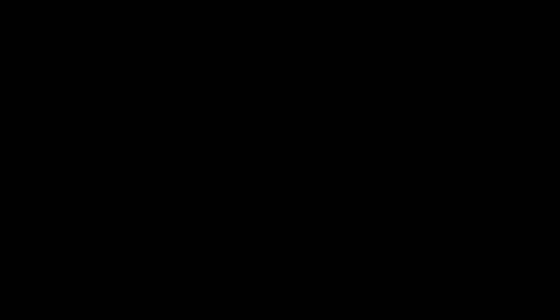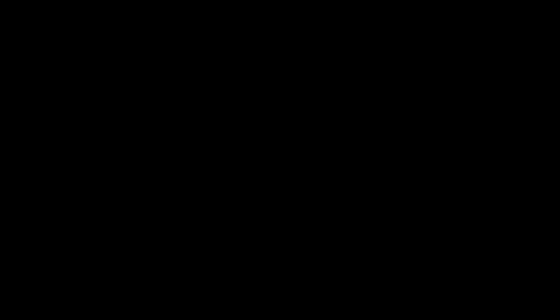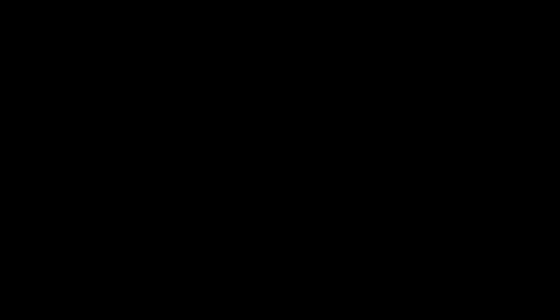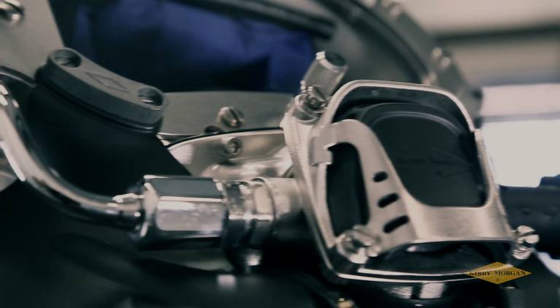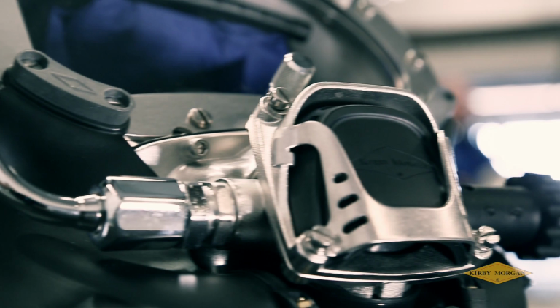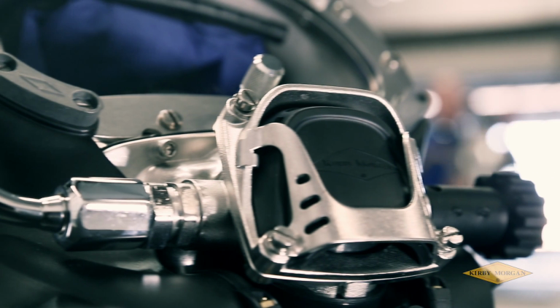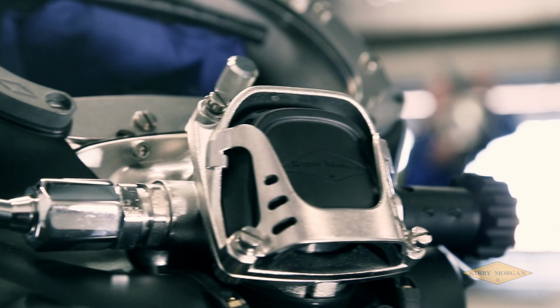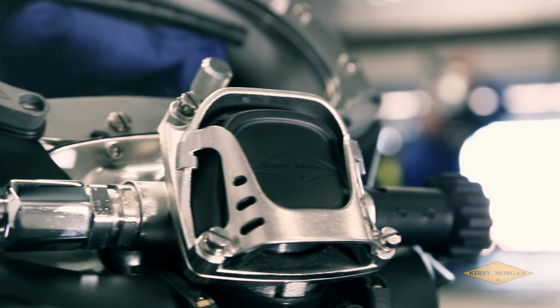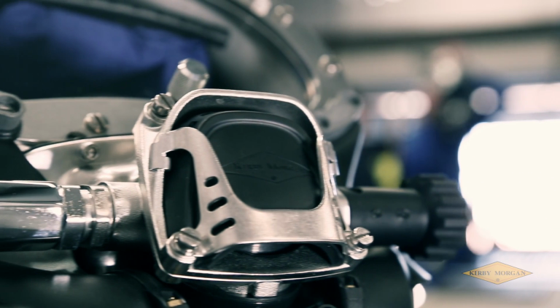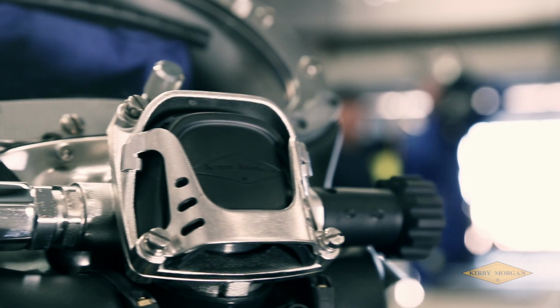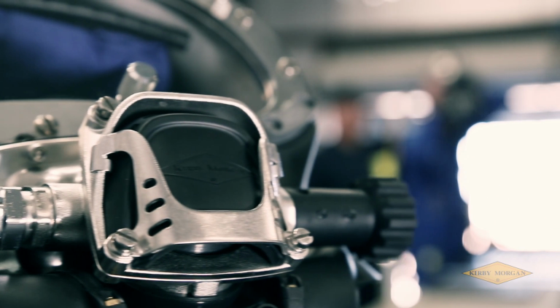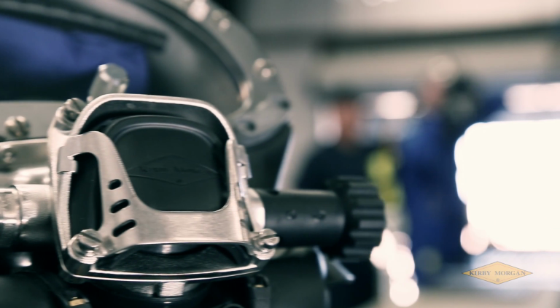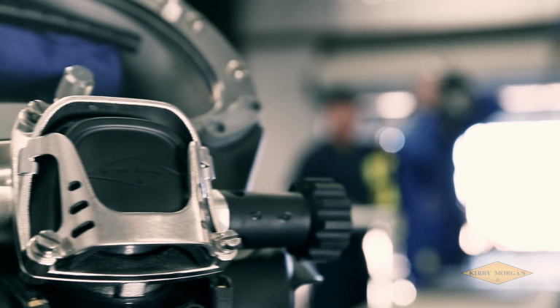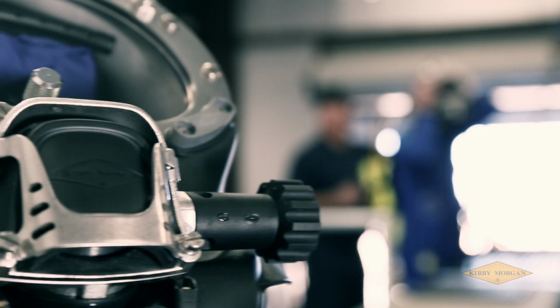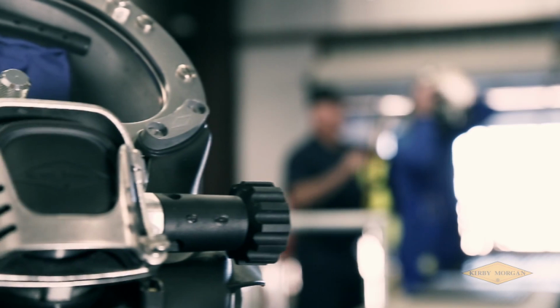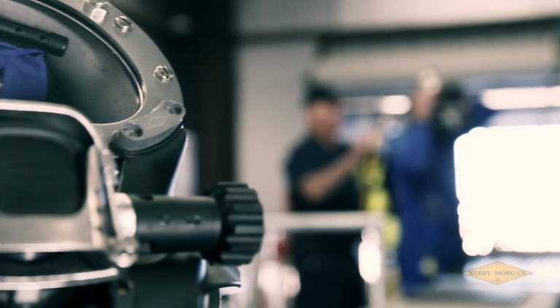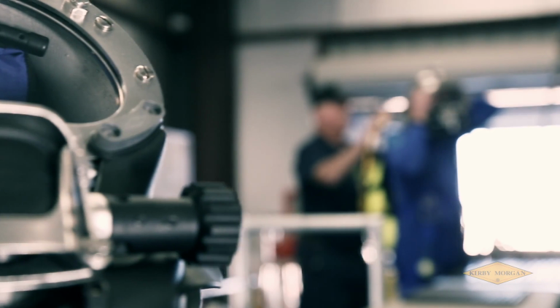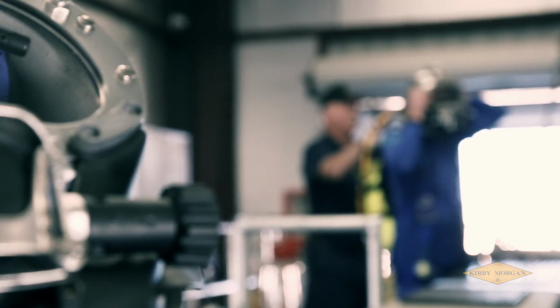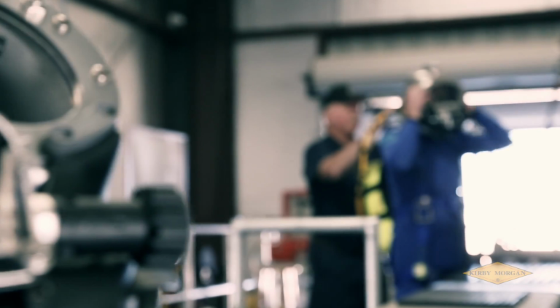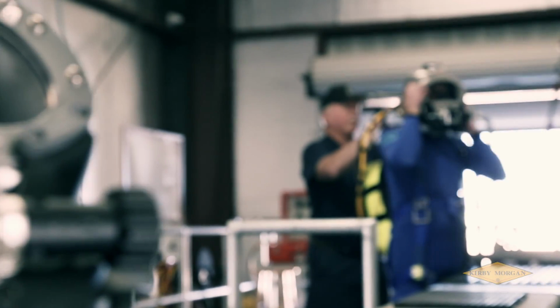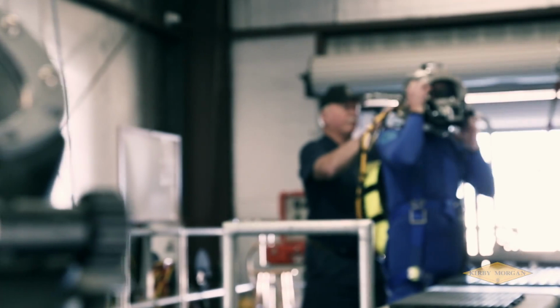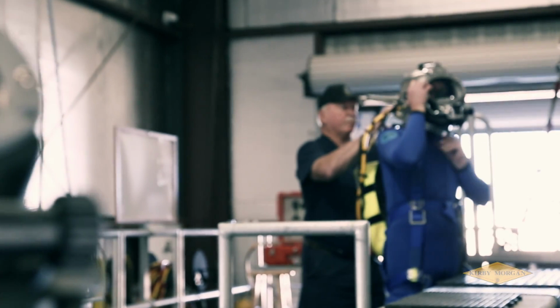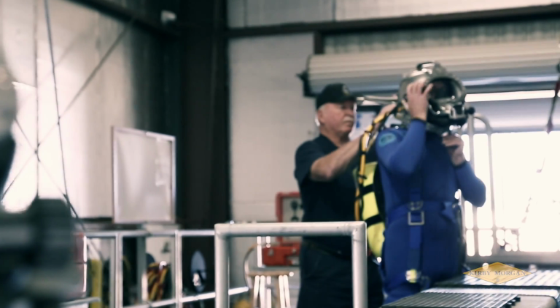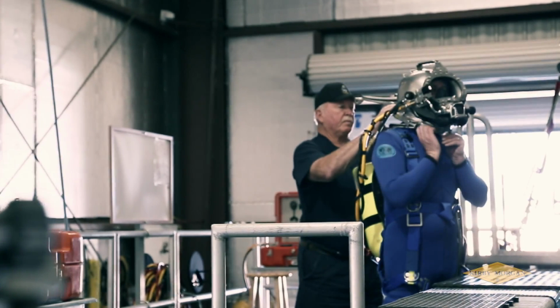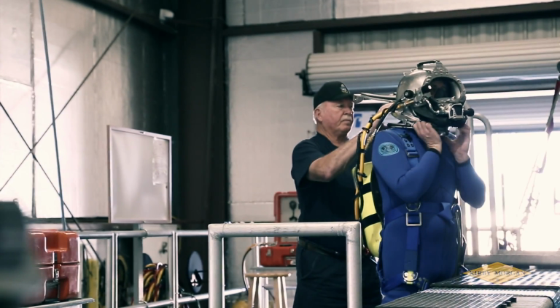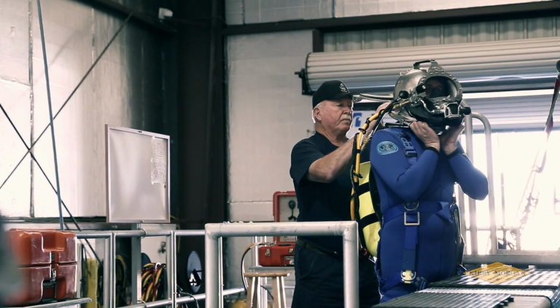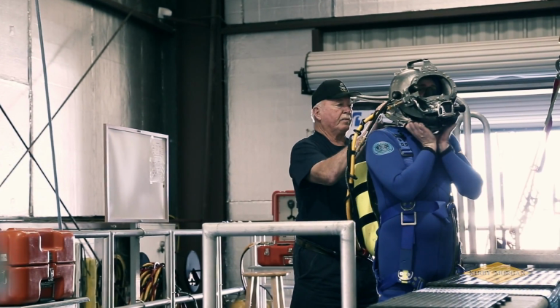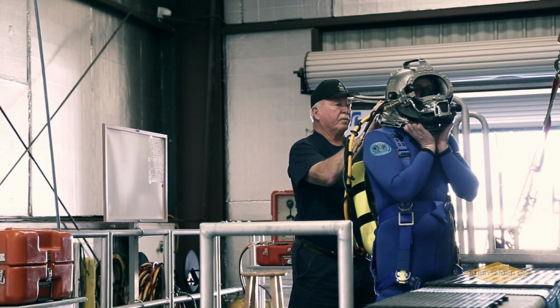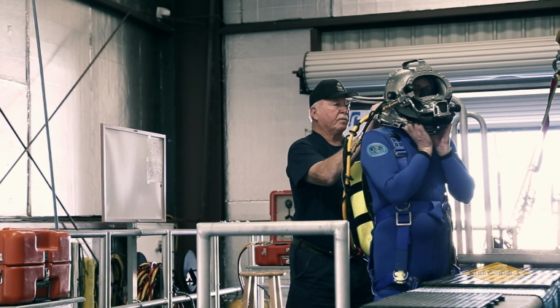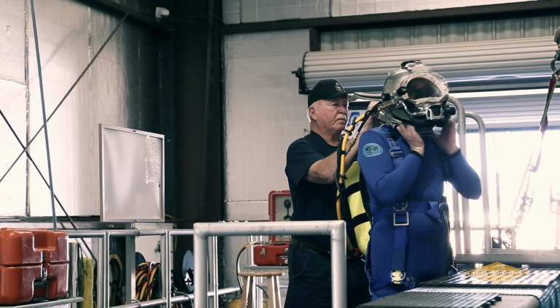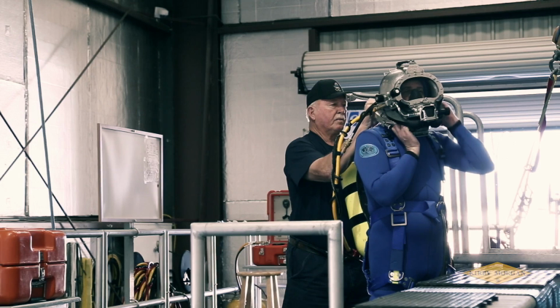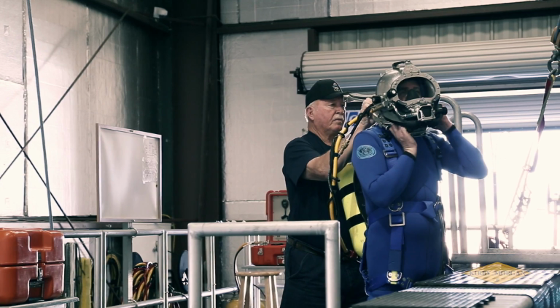The Kirby Morgan 455 balanced regulator sets the new standard in surface supplied diving regulators with a very low work of breathing and absolute durability.